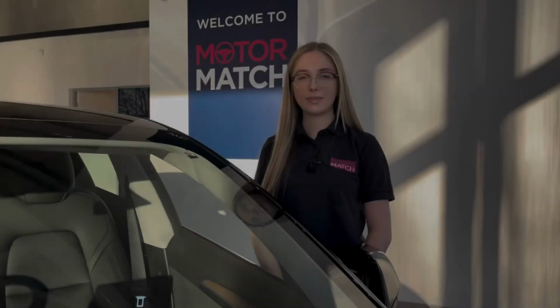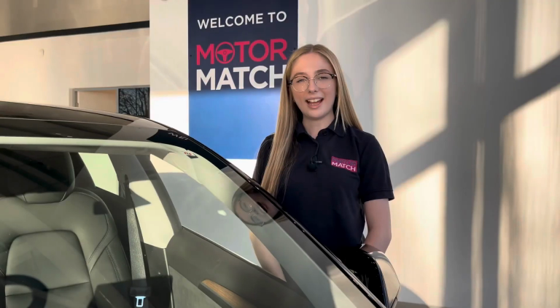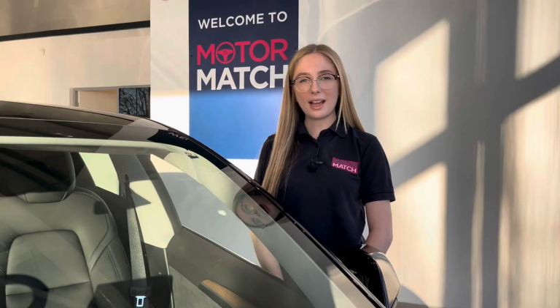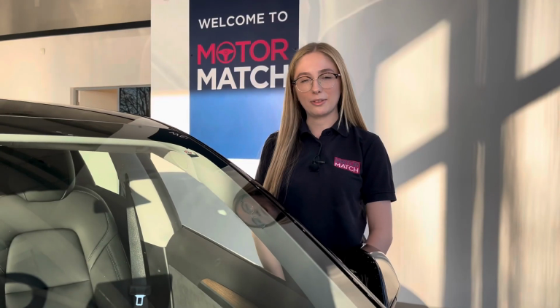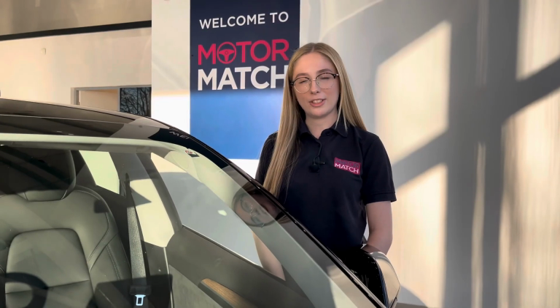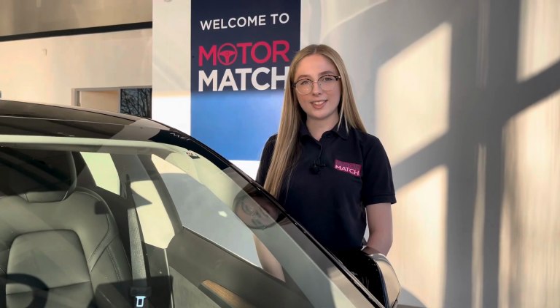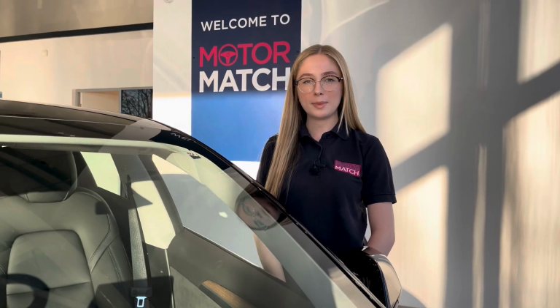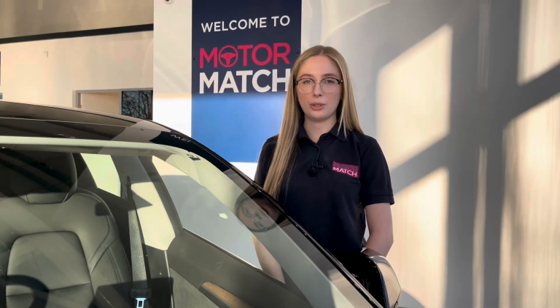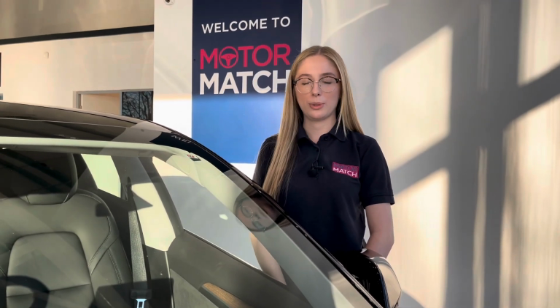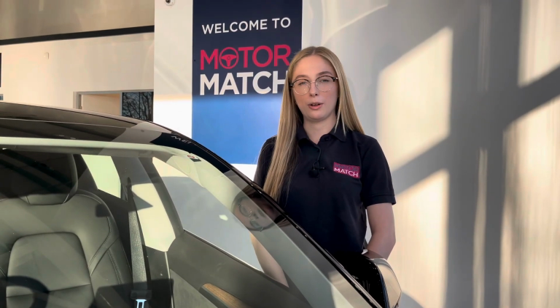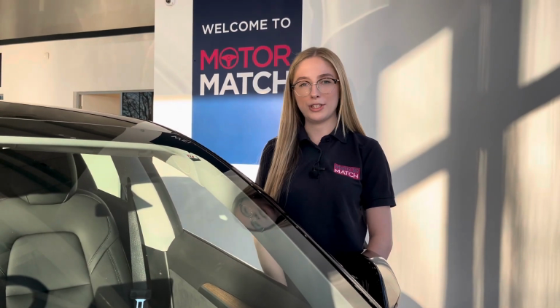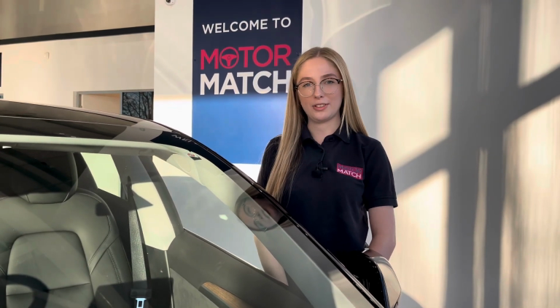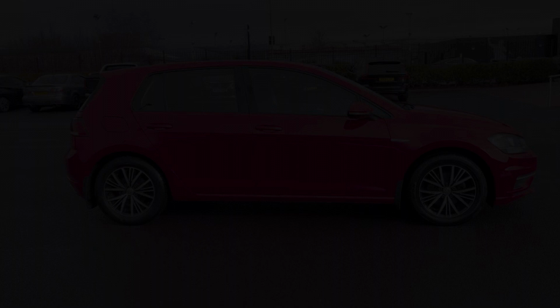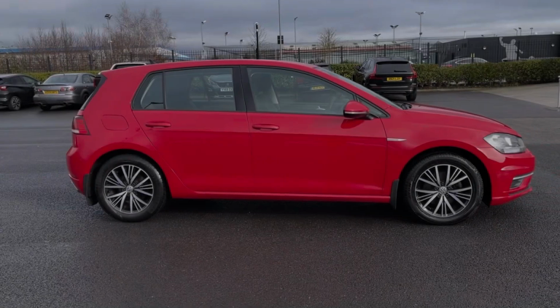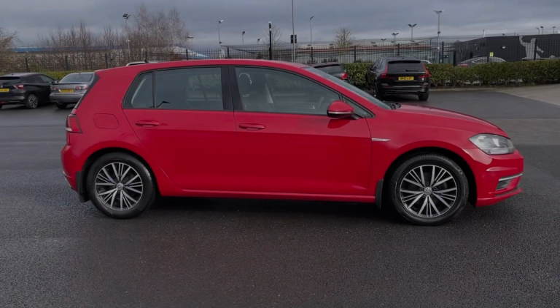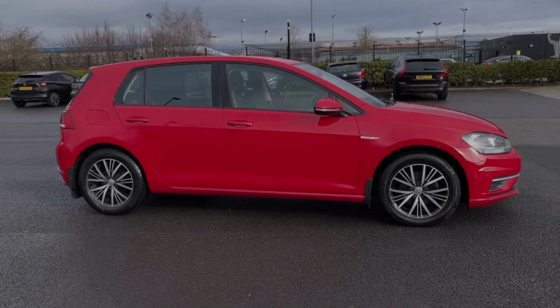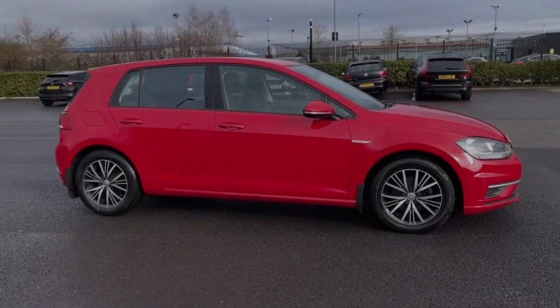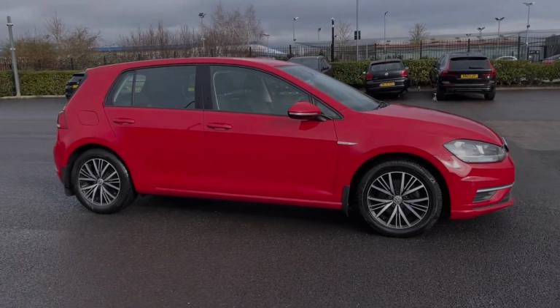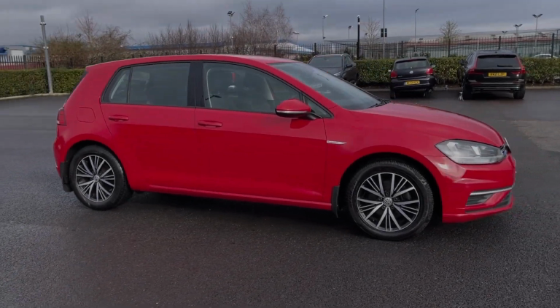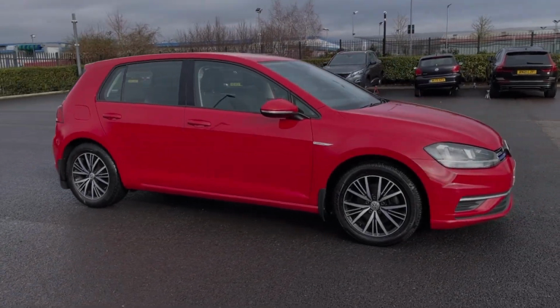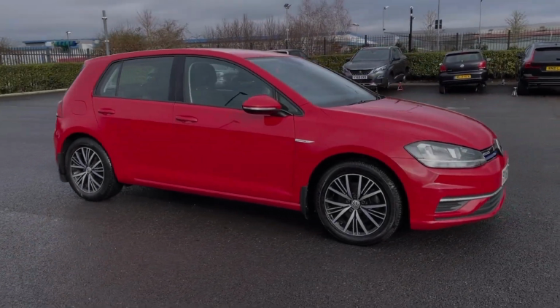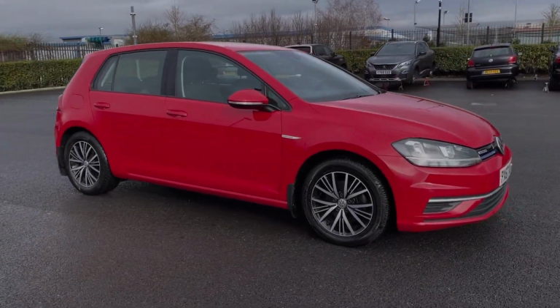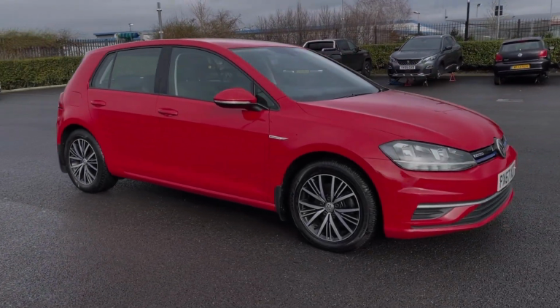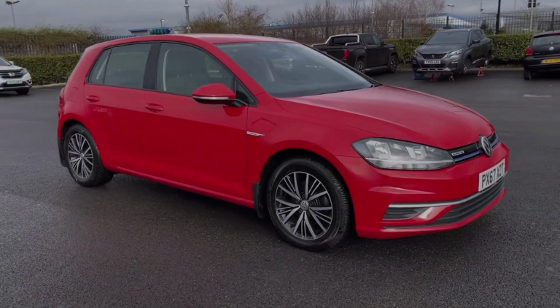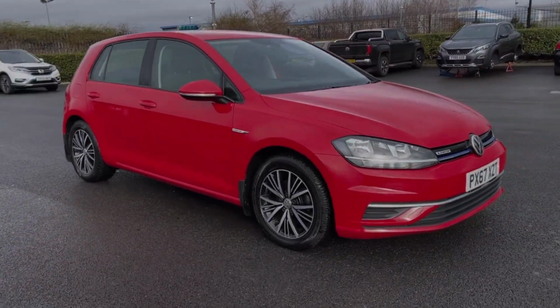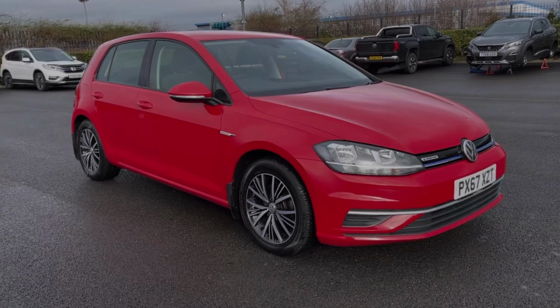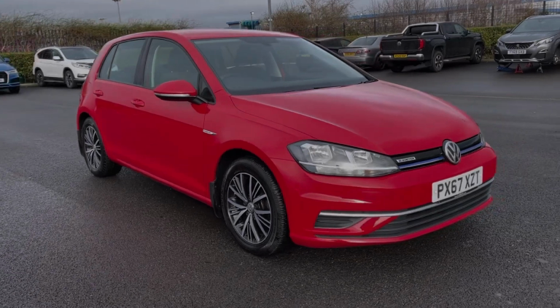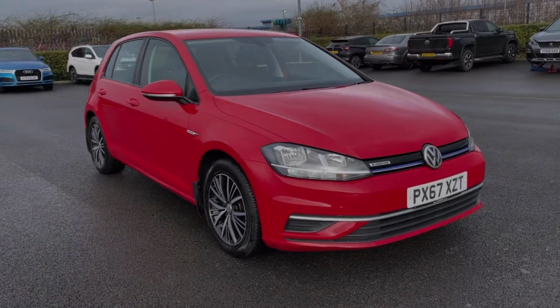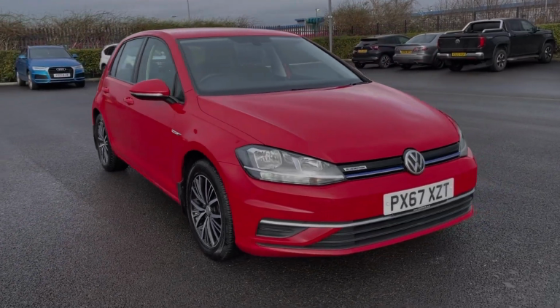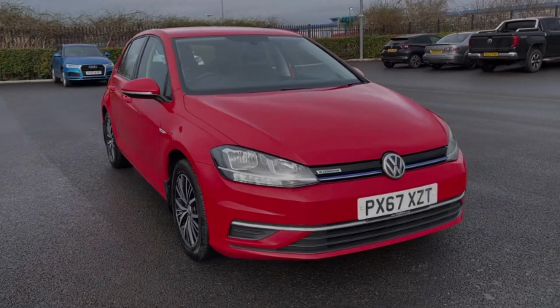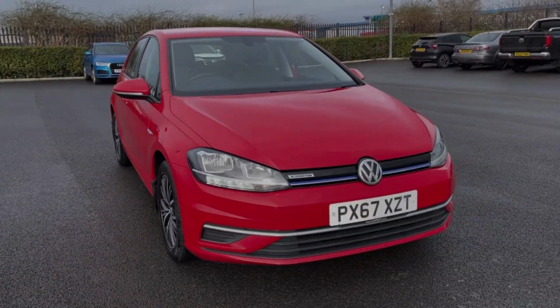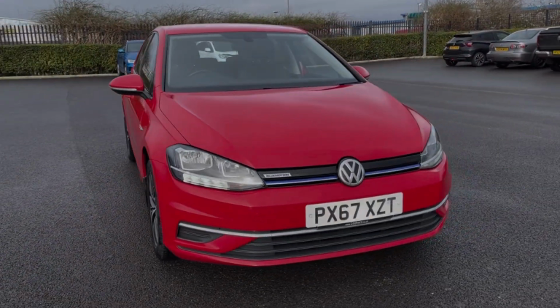Hi there, I'm Becca from Motor Match Chester and I'm going to be taking you around one of our approved used vehicles. This is the Volkswagen Golf Evo SE, a 2017 model coming with the 1.5 litre petrol engine and manual transmission.